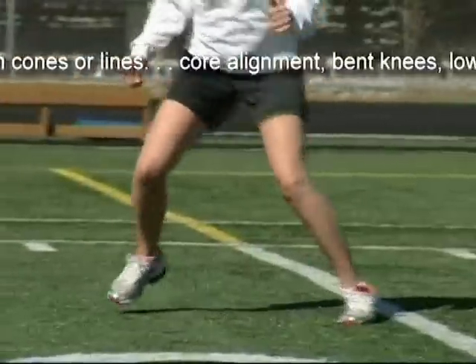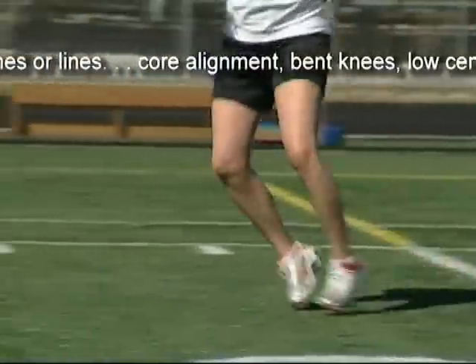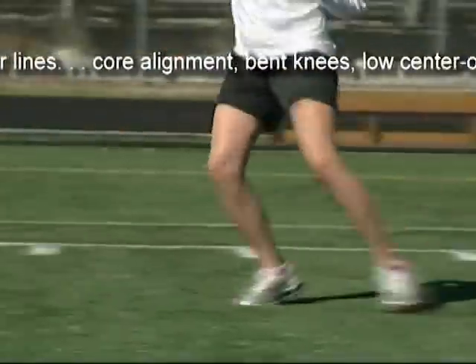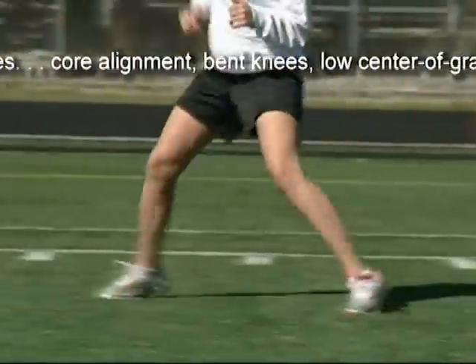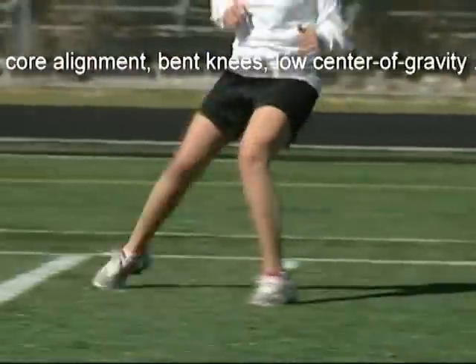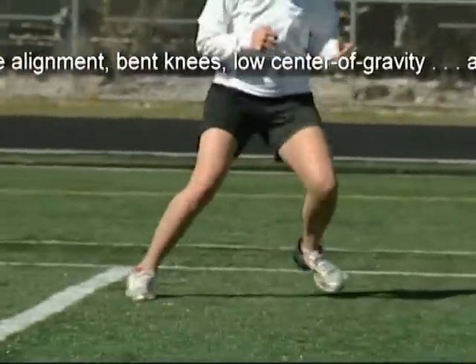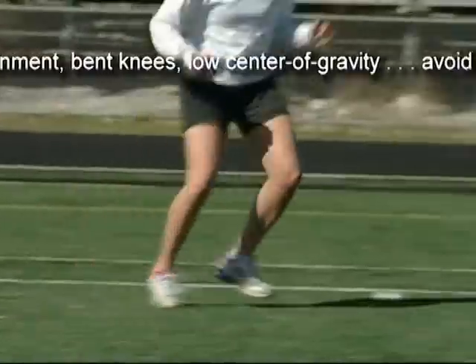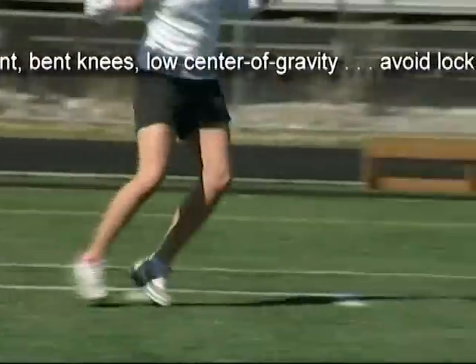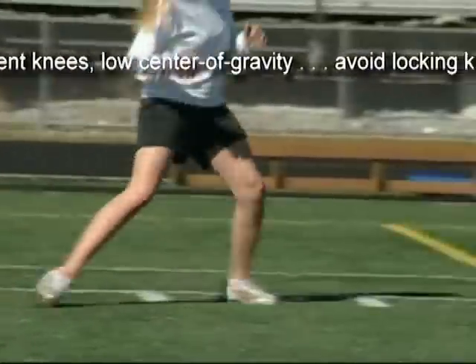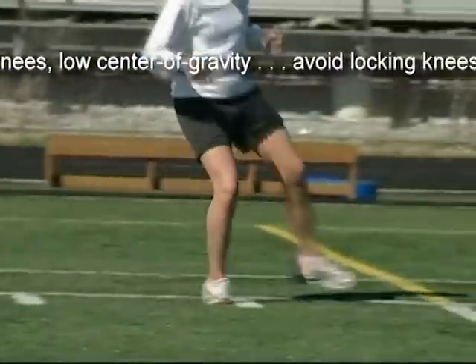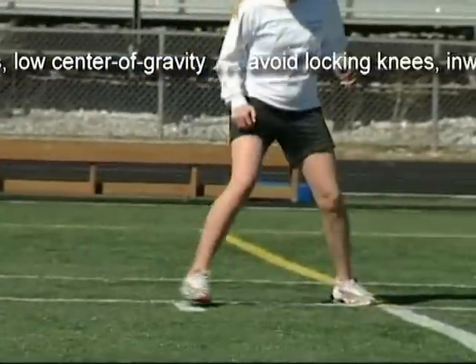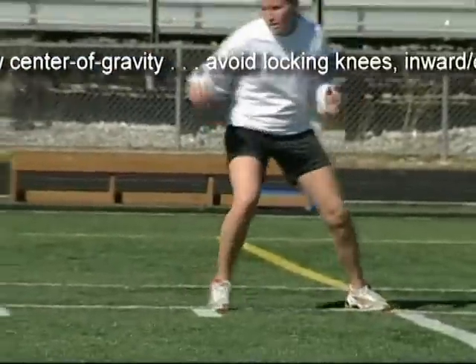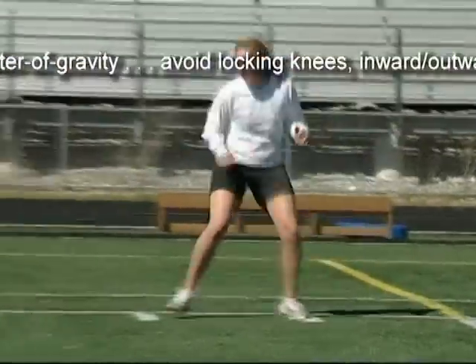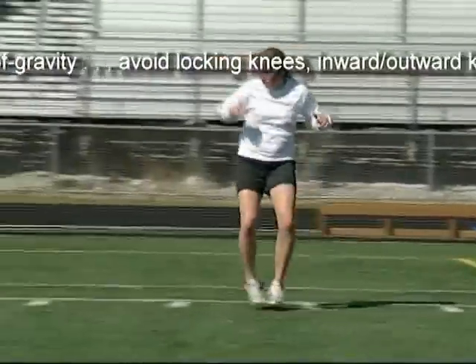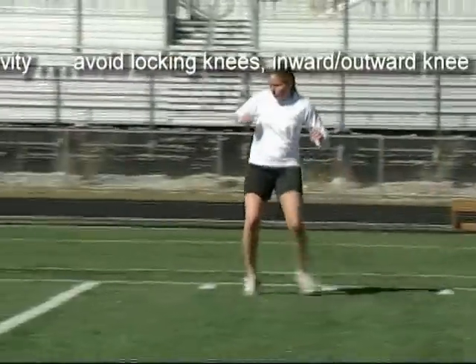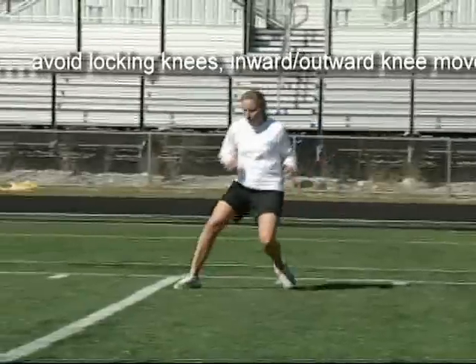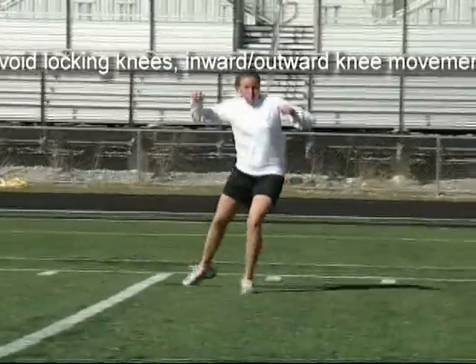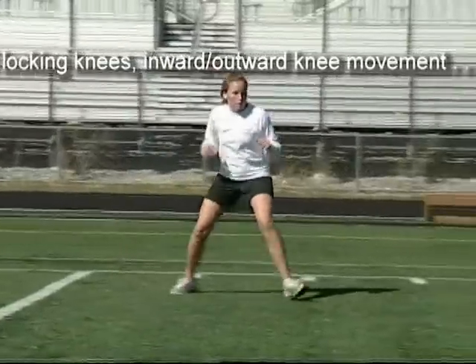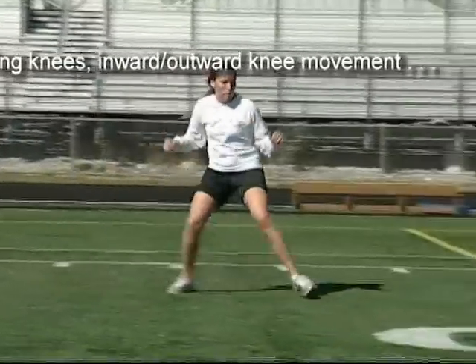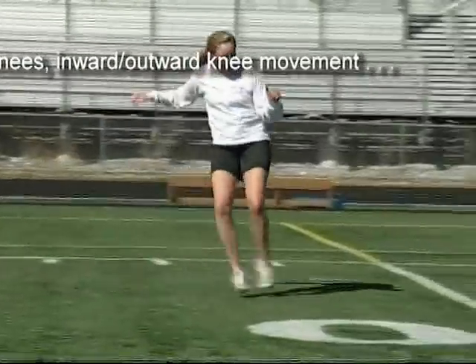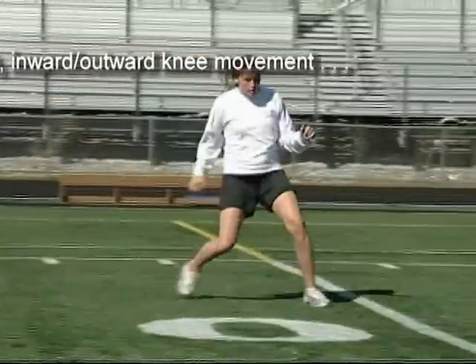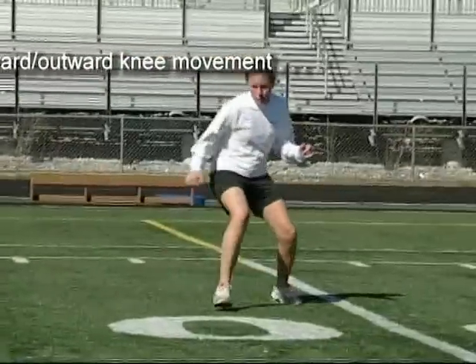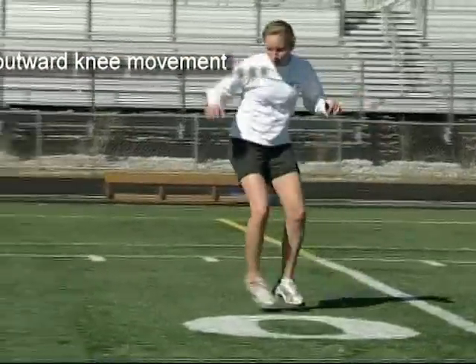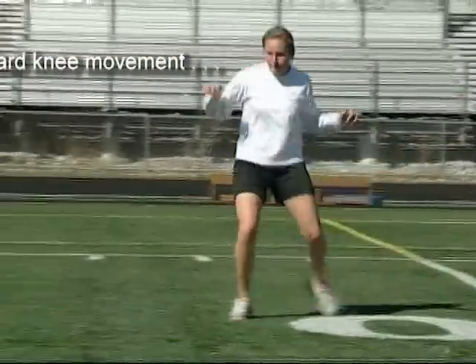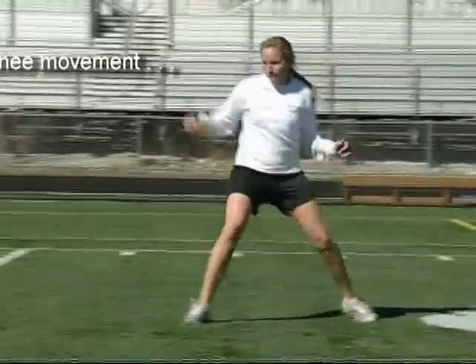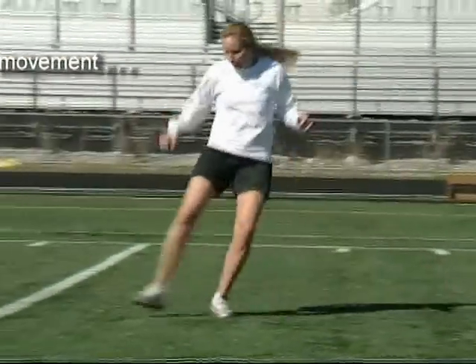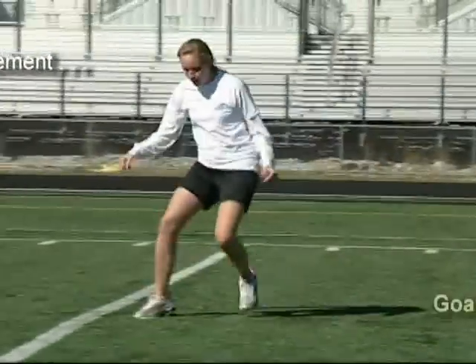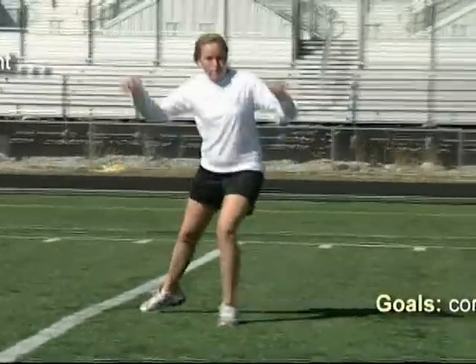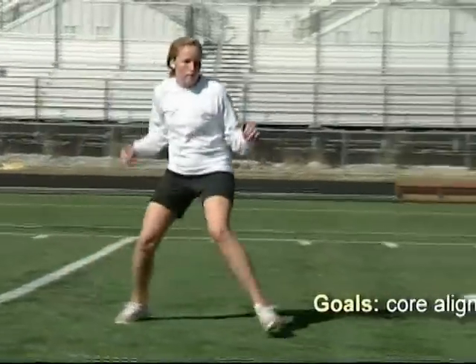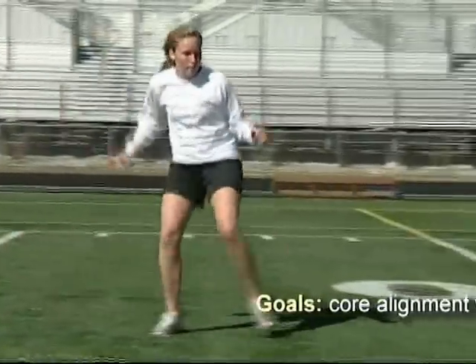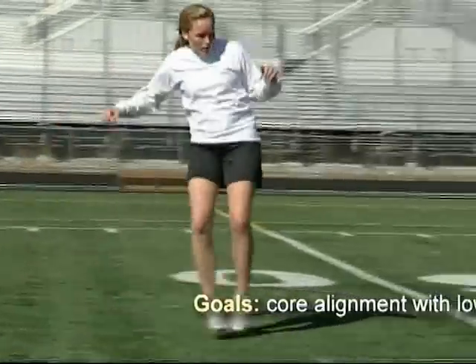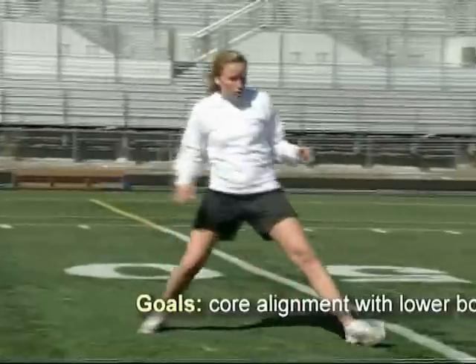Performance points for these exercises are core alignment, bent knees, and a low center of gravity. Avoid locking of knees and inward or outward knee movement. The goal for this exercise is core alignment with the lower body.